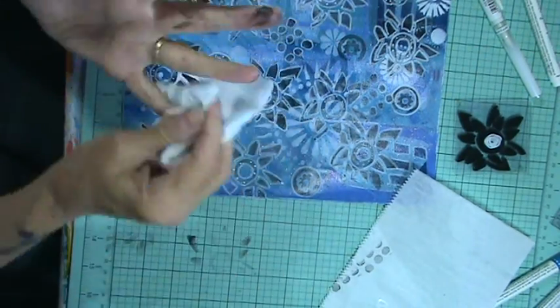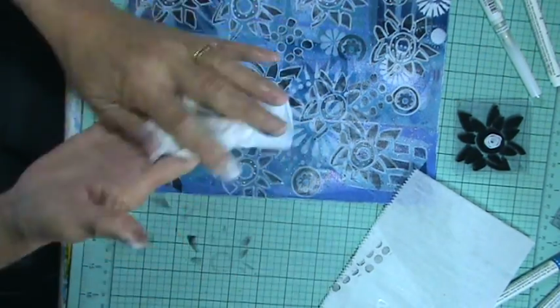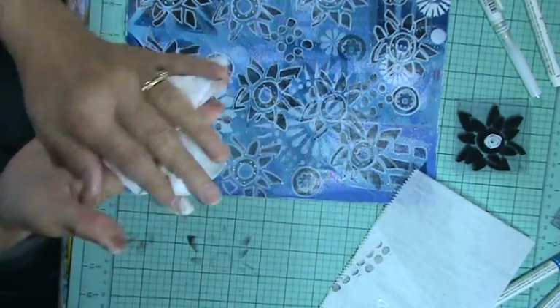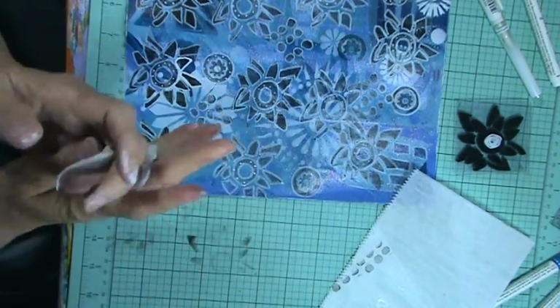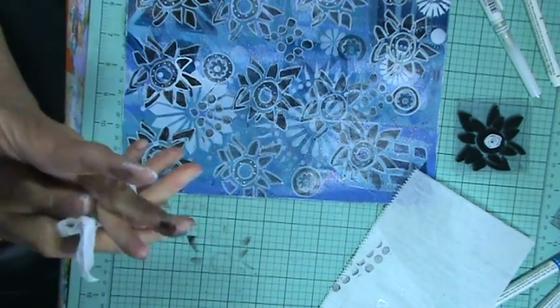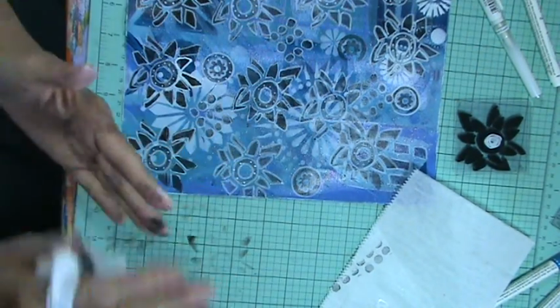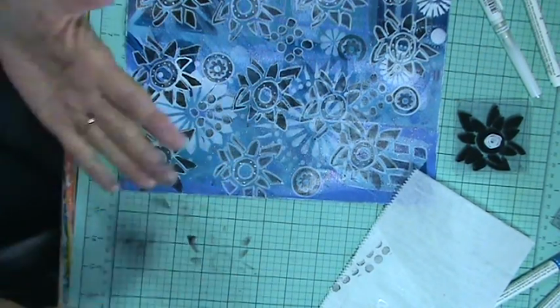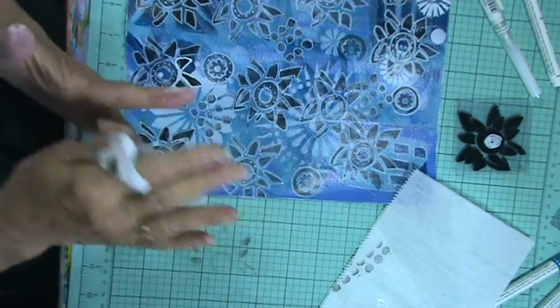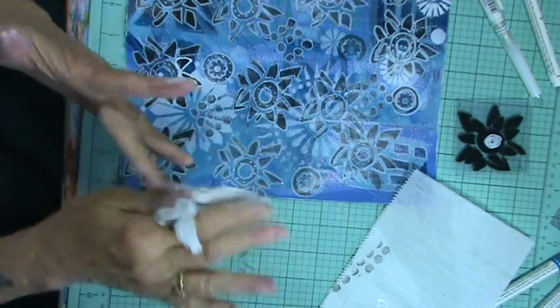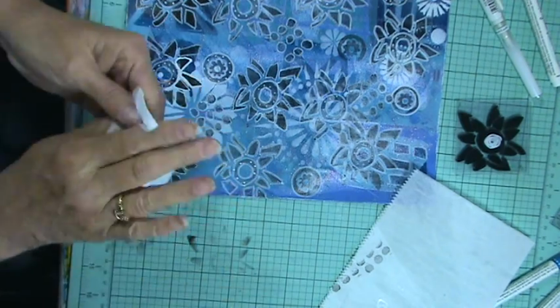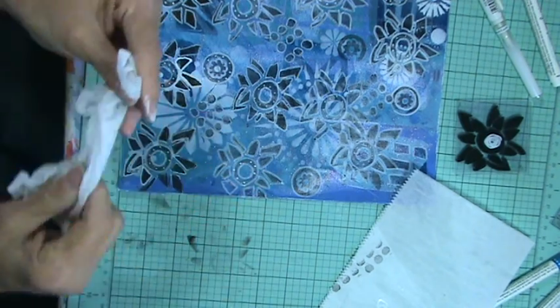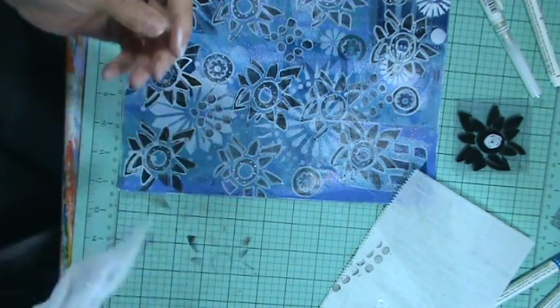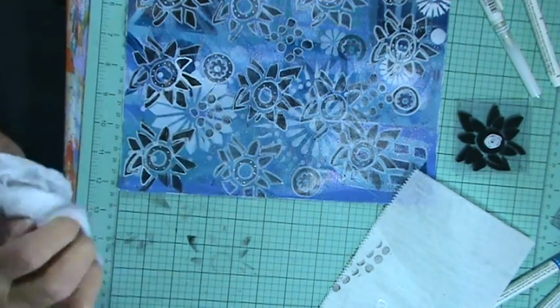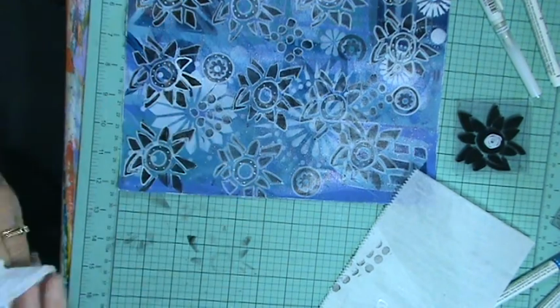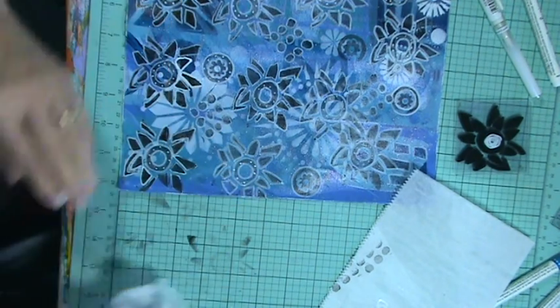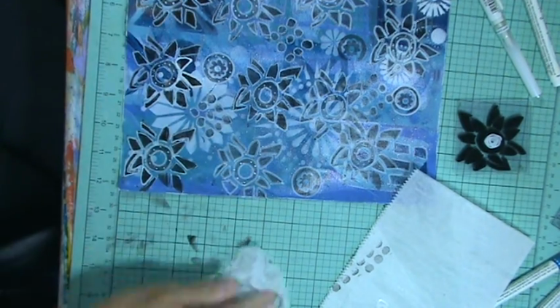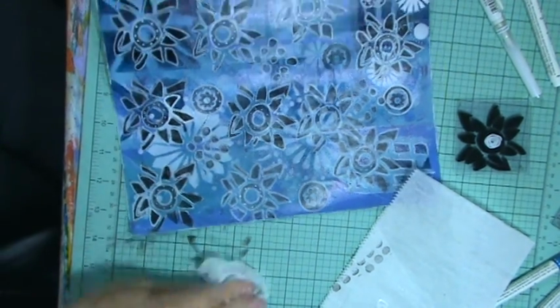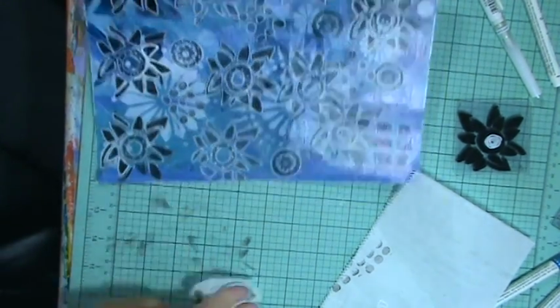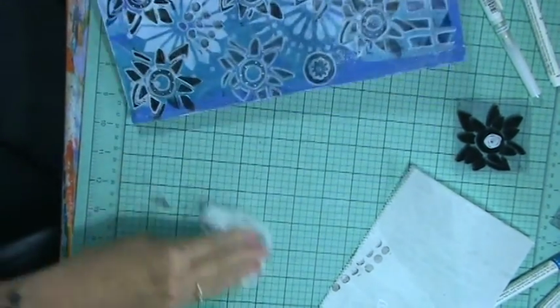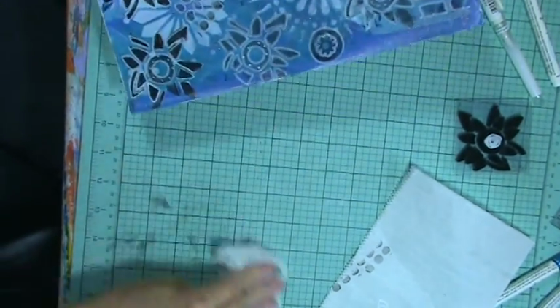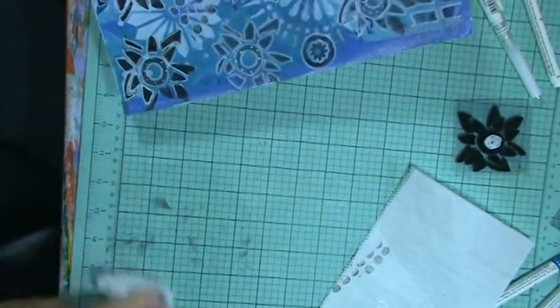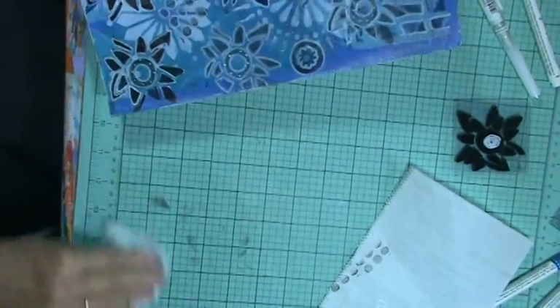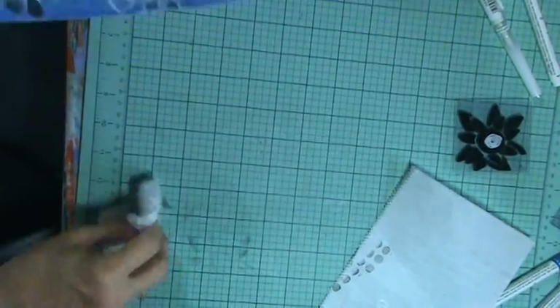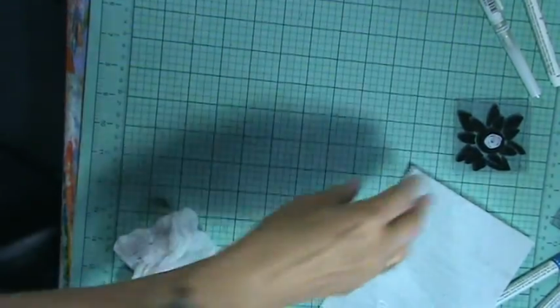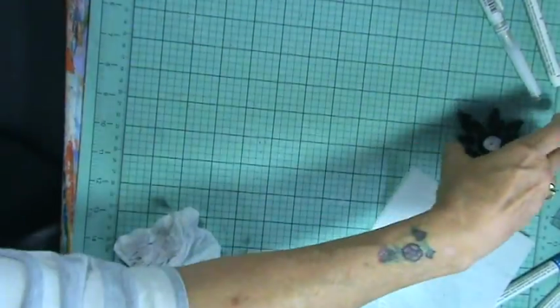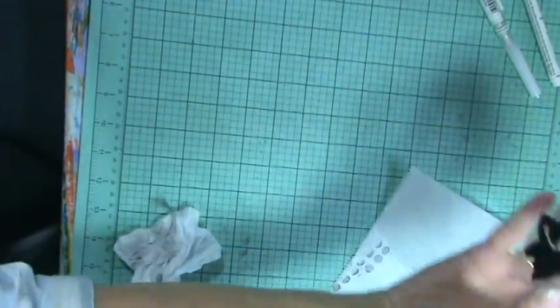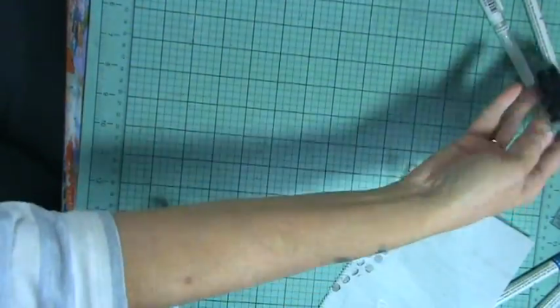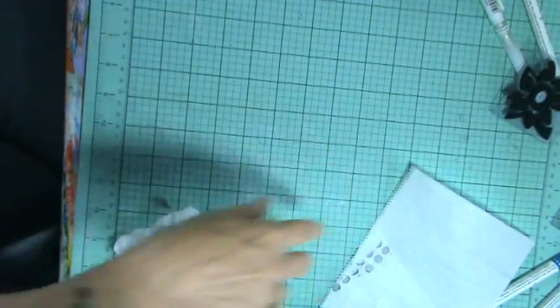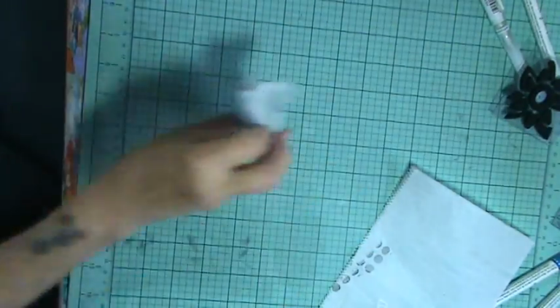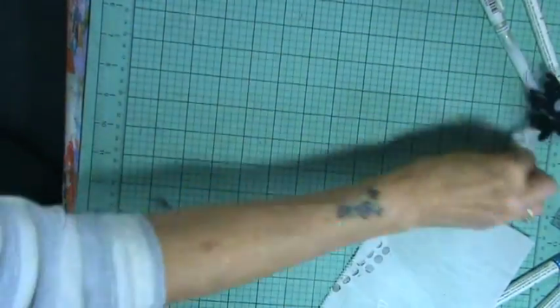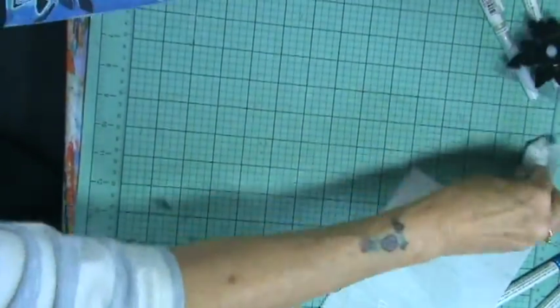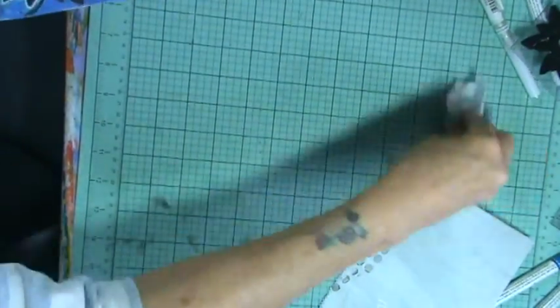My ink was not dry and it's all over me. And it got all over my table because I turned that upside down on my thingy.